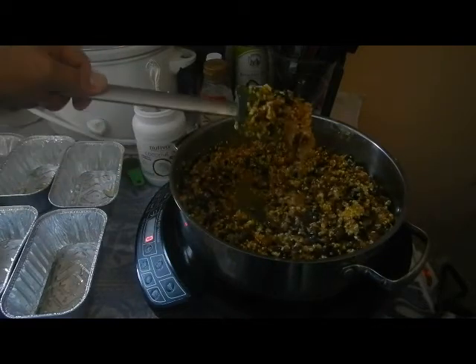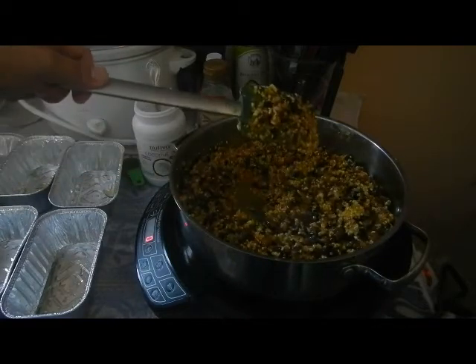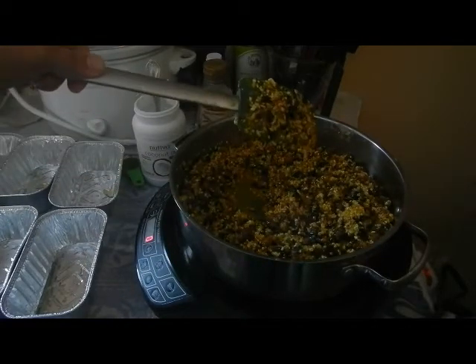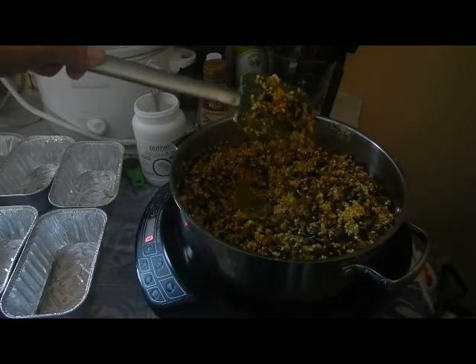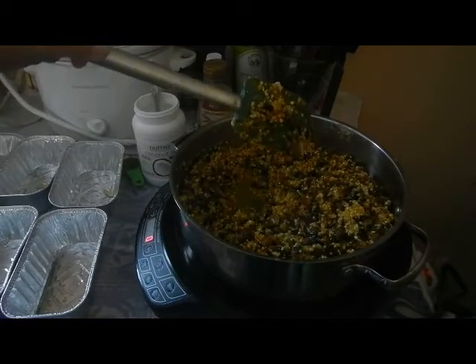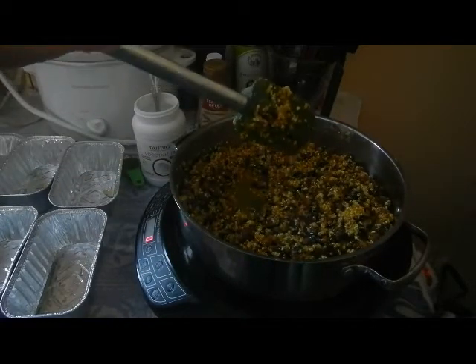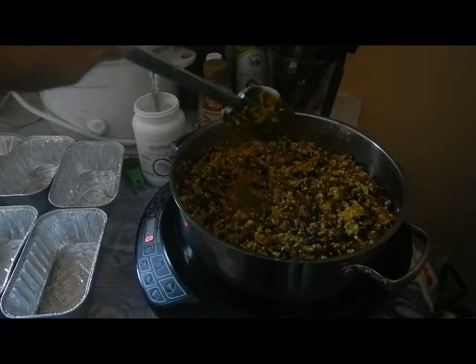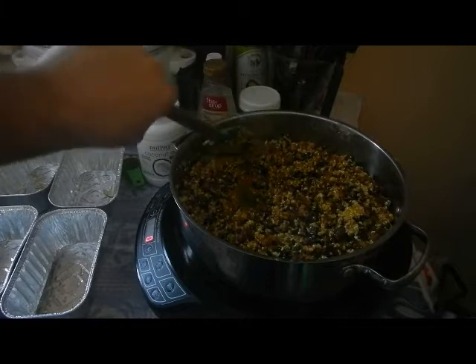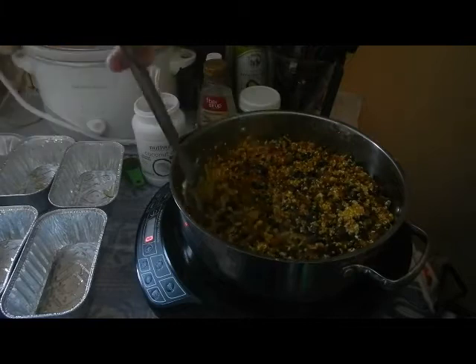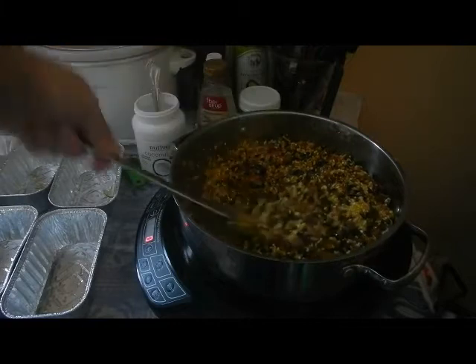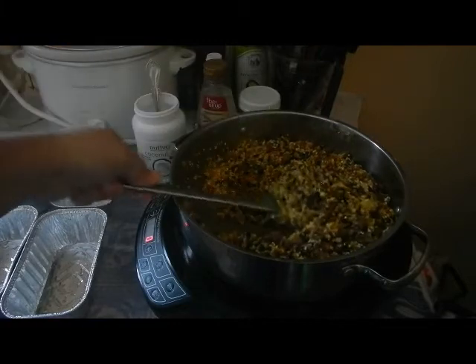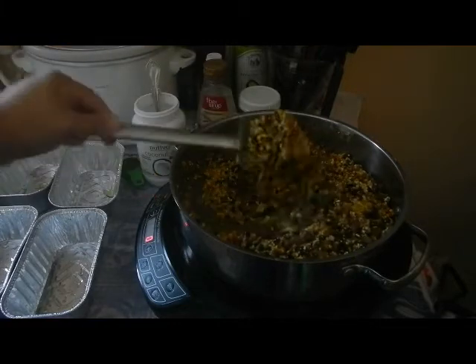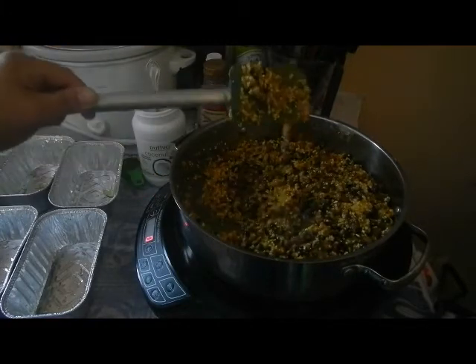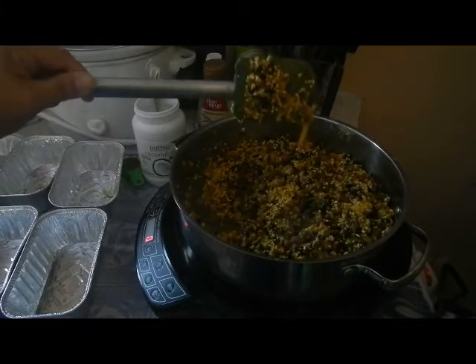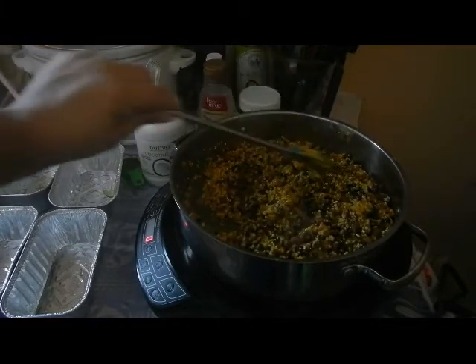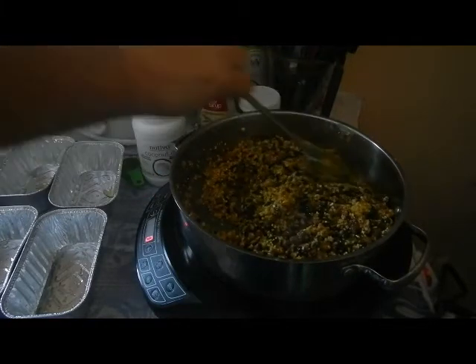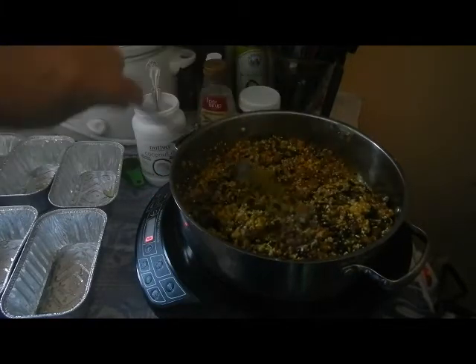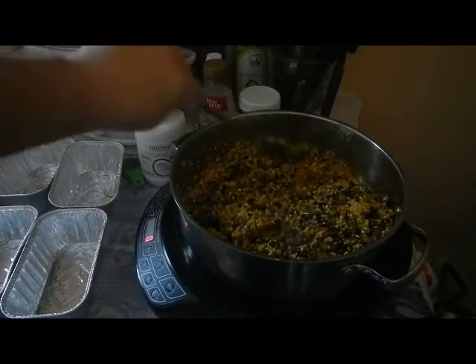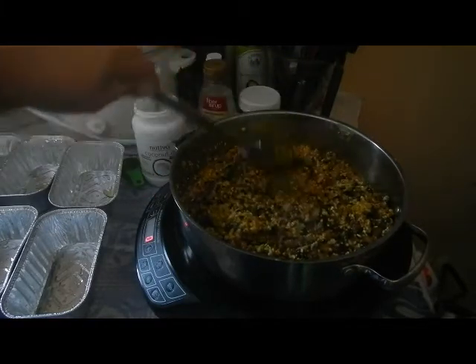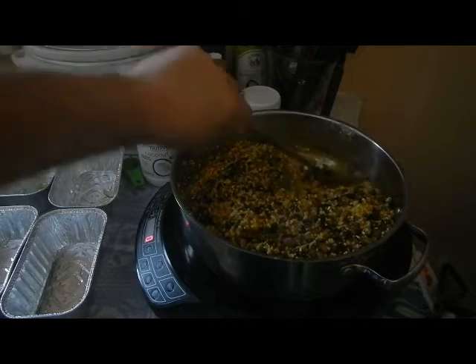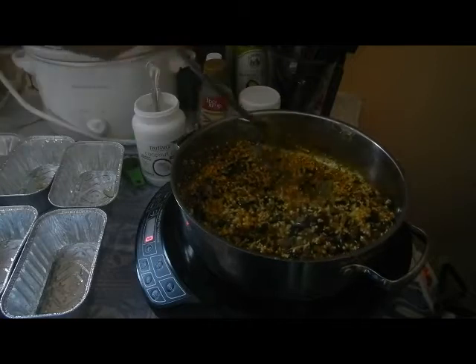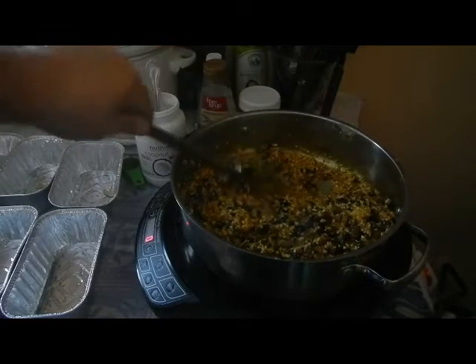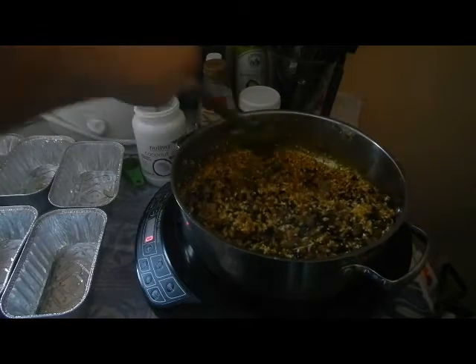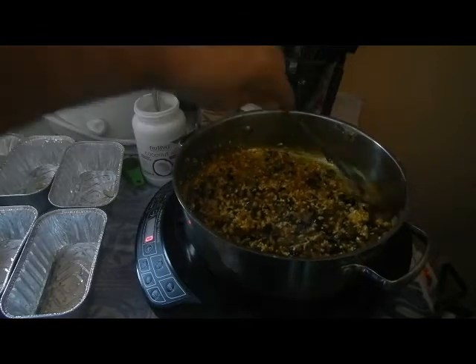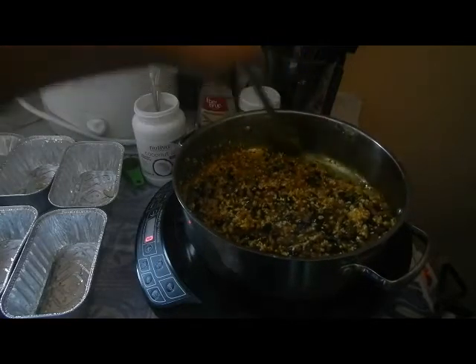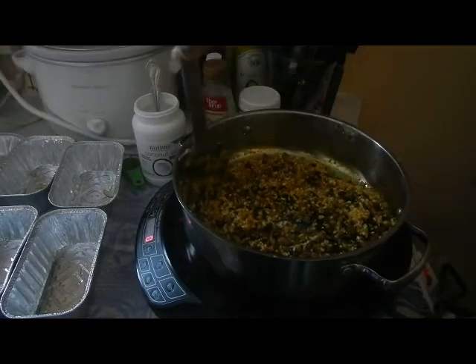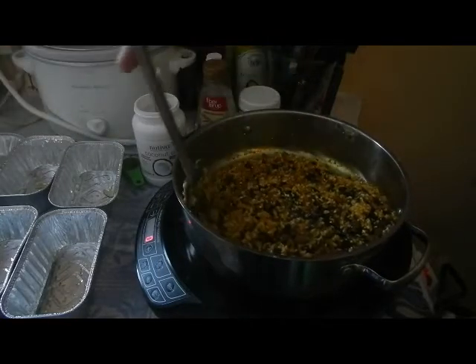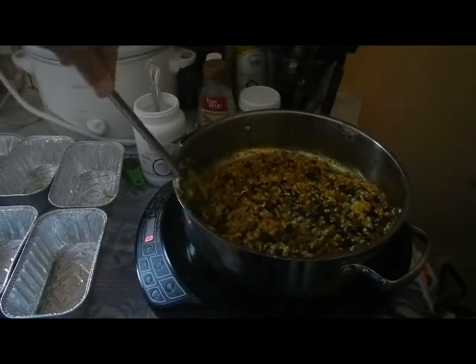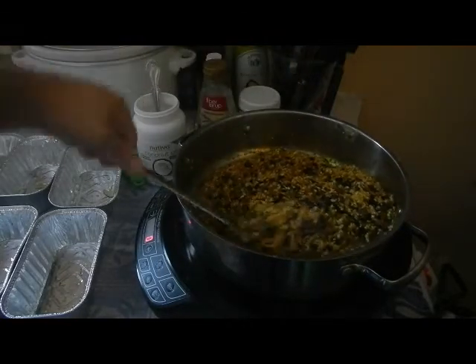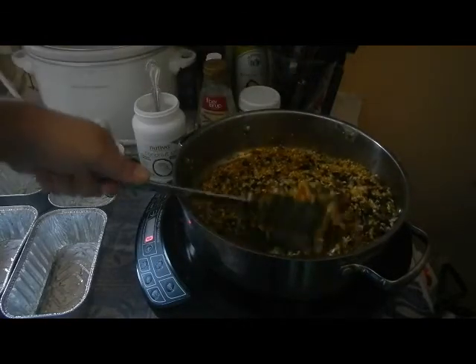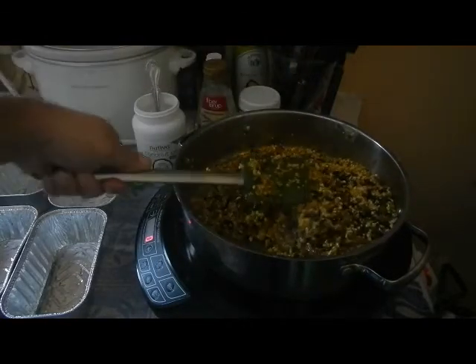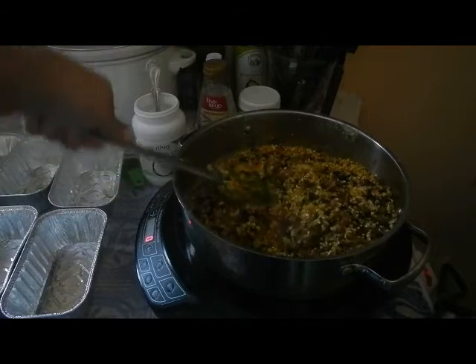You can see it kind of pours. I may add a little bit more but I think that's pretty good. You want everything coated really well.